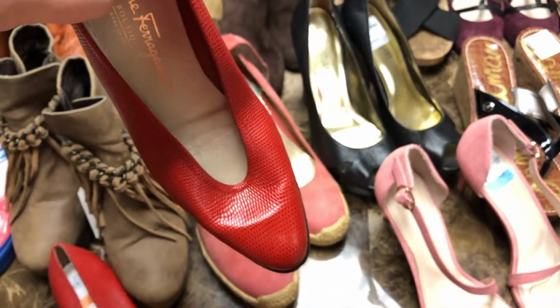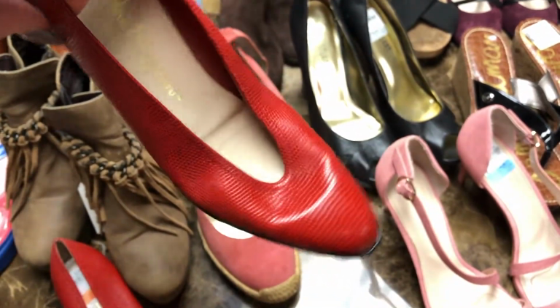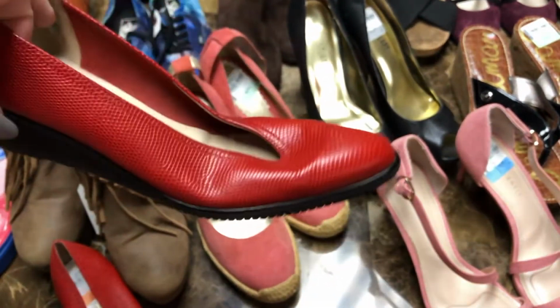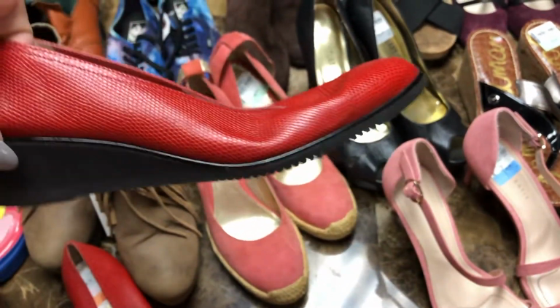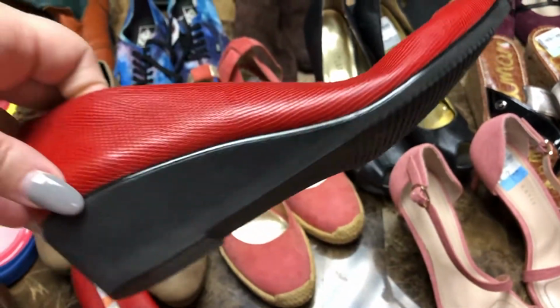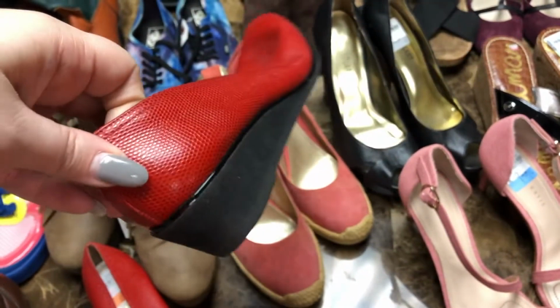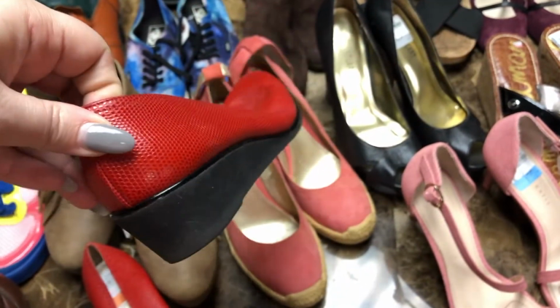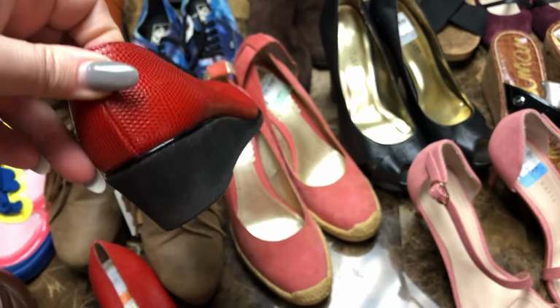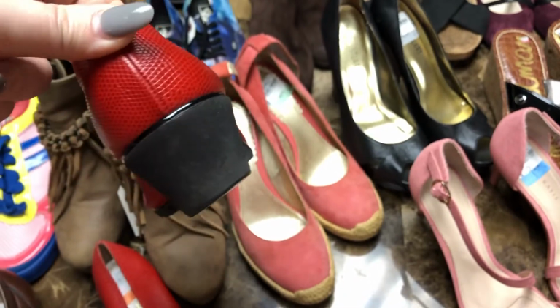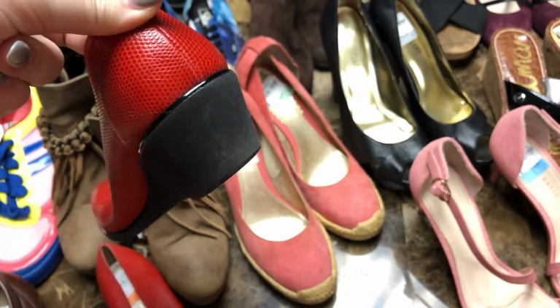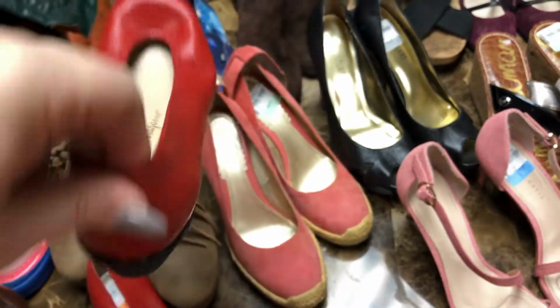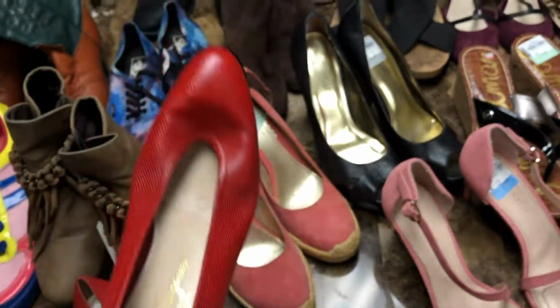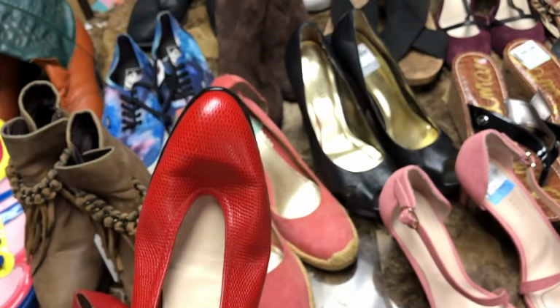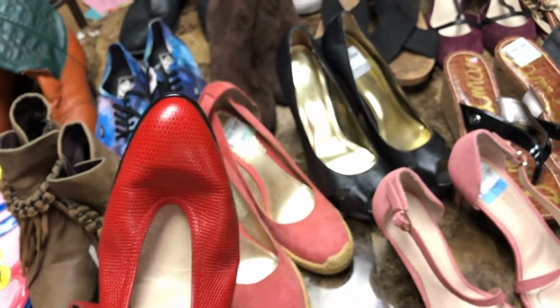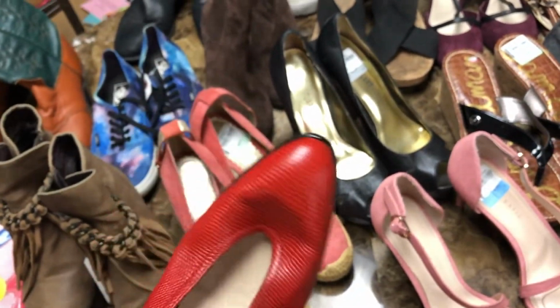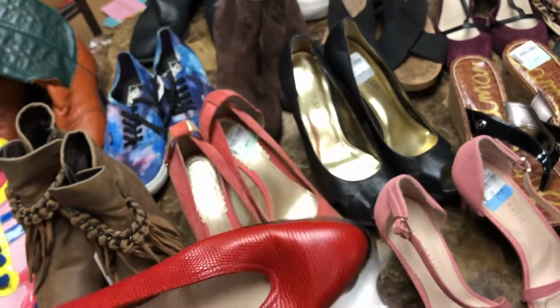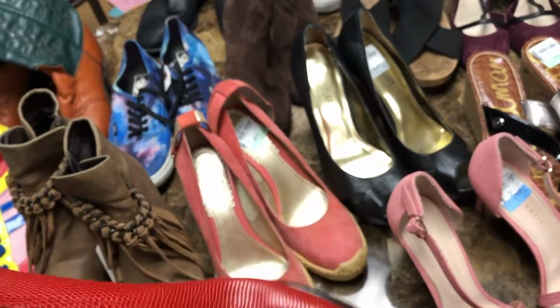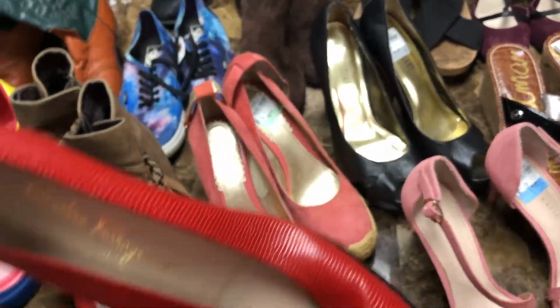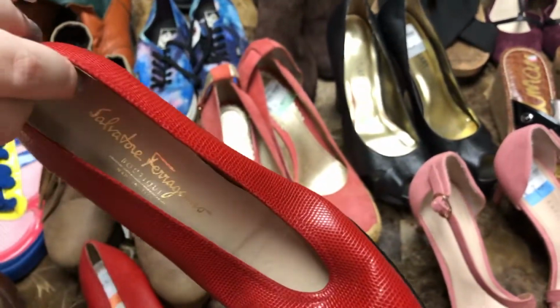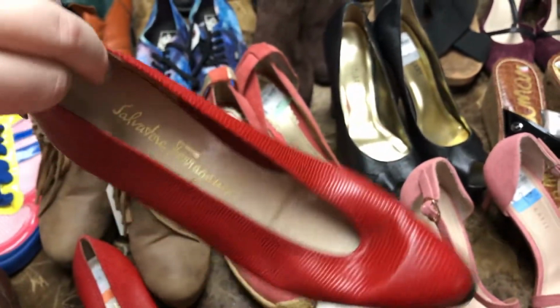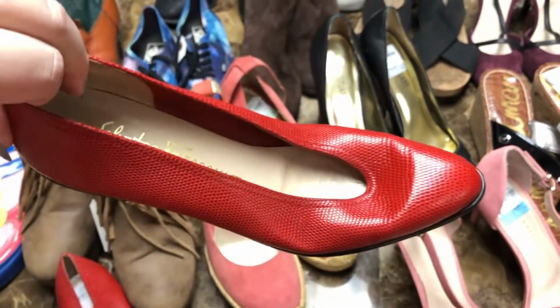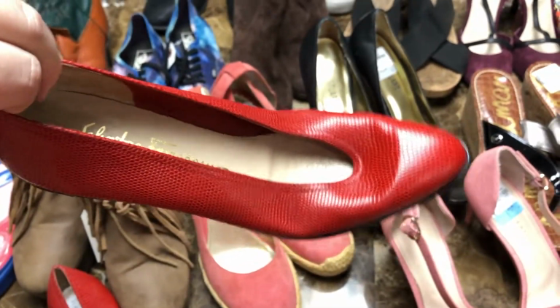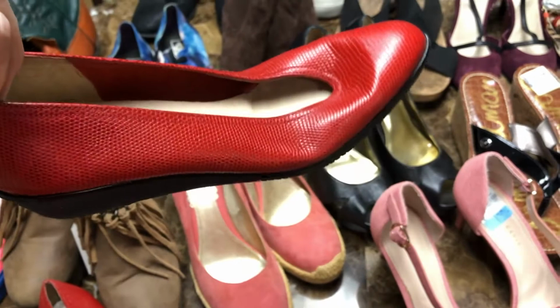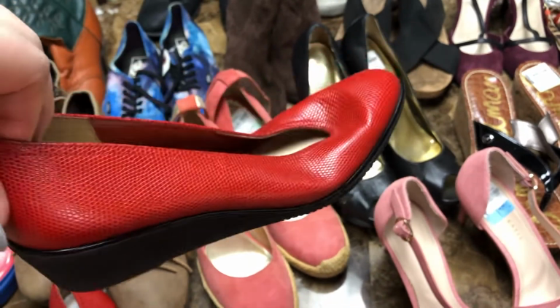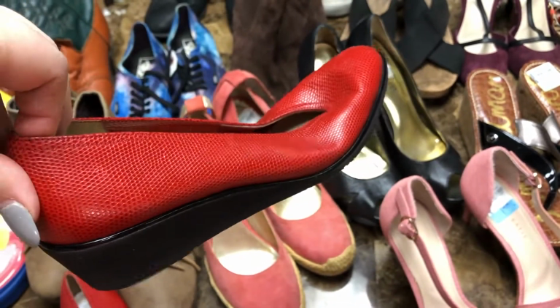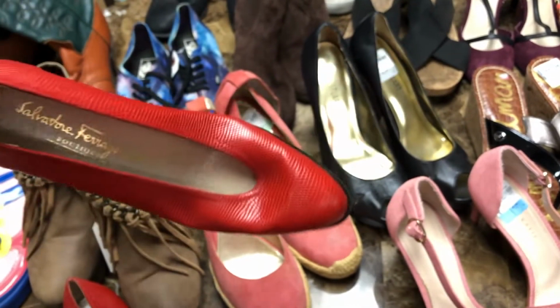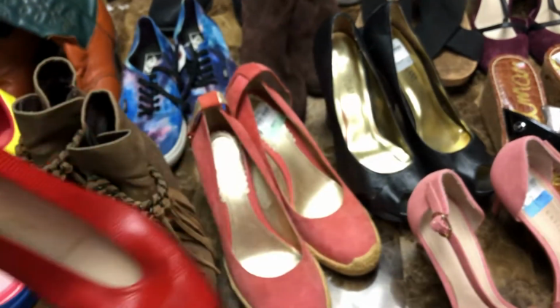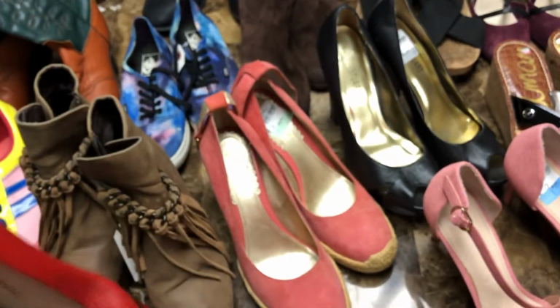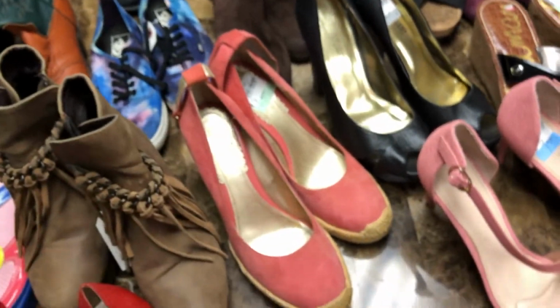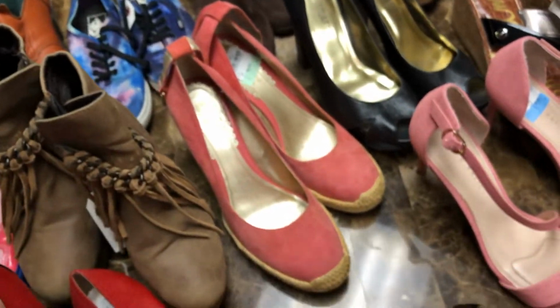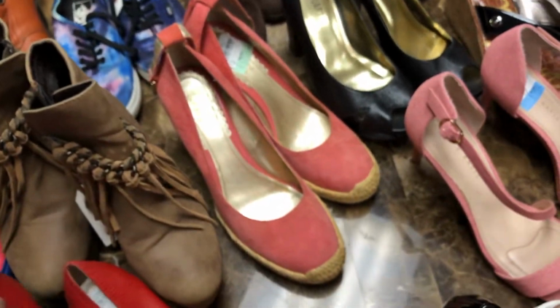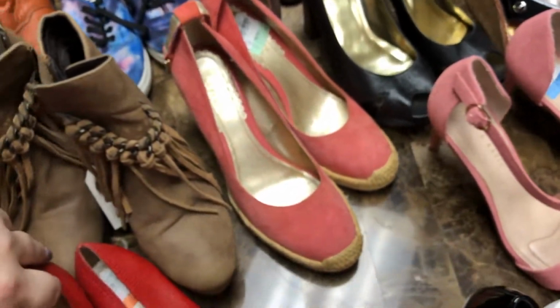Then these are some vintage Salvatore Ferragamo Boutique leather wedge shoes. They're kind of more modern now — I feel like this shape of shoe is kind of in right now. I think Everlane or one of those brands has something similar, so I thought those would do pretty well.